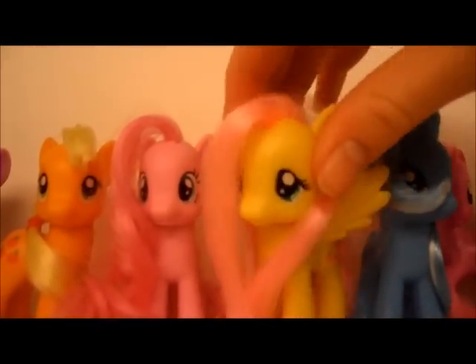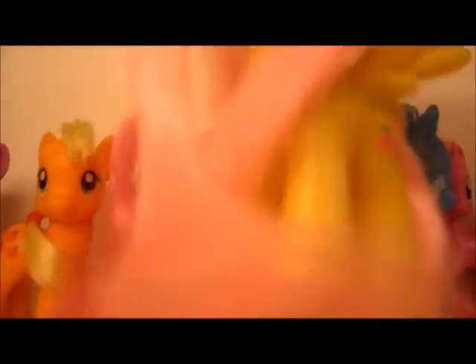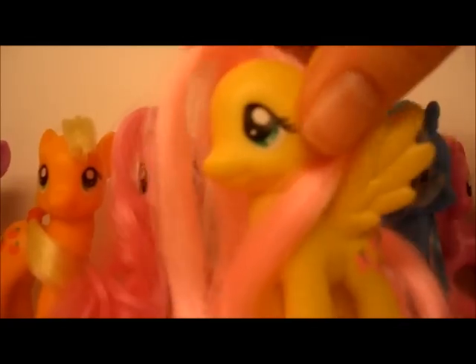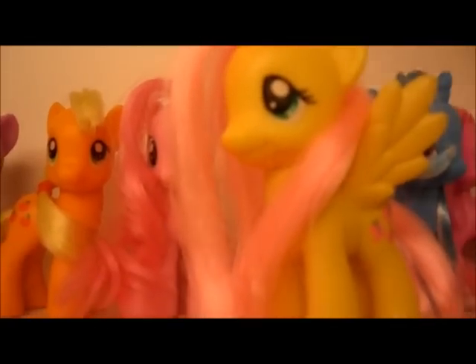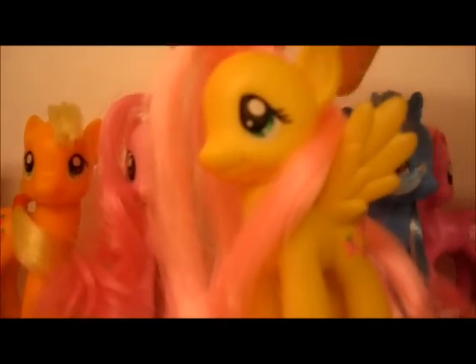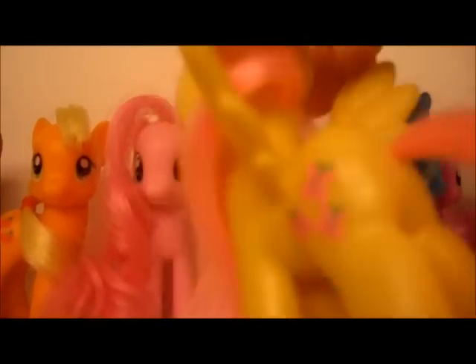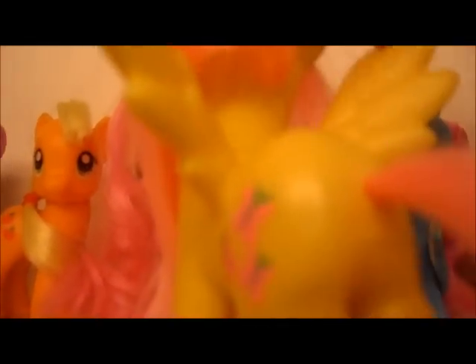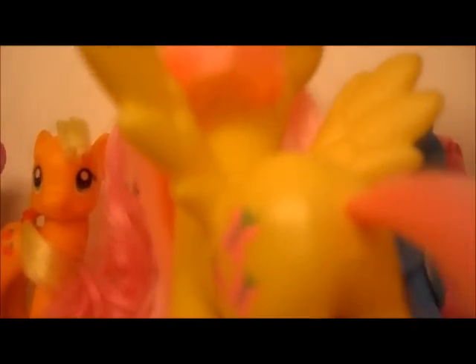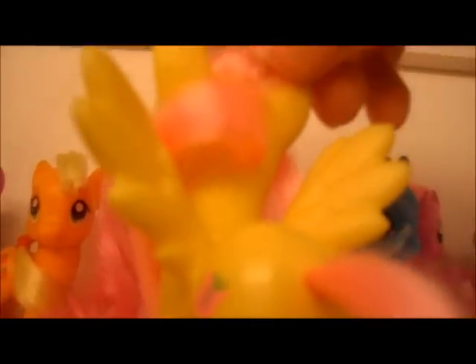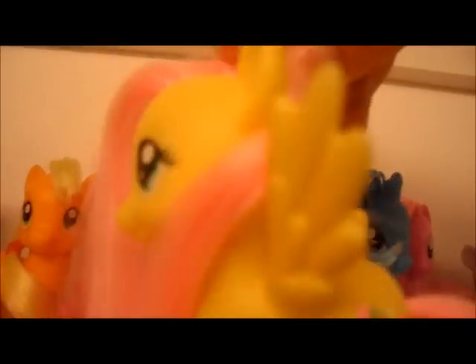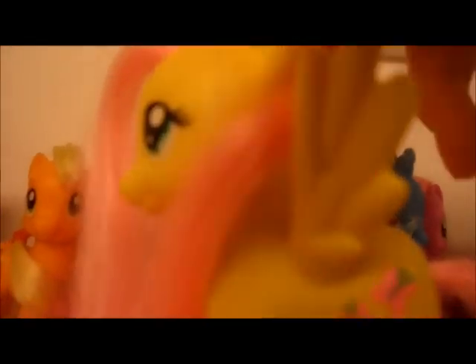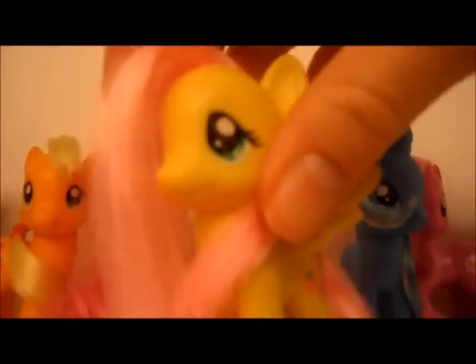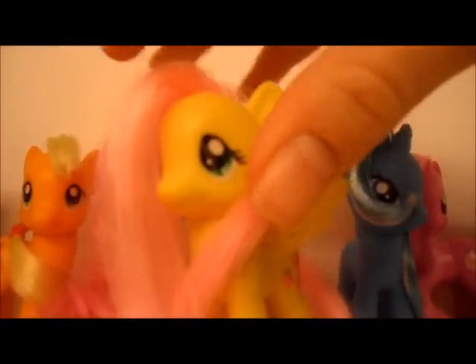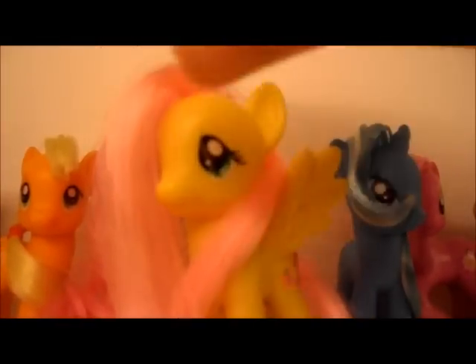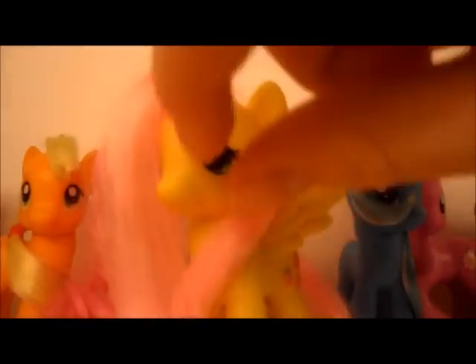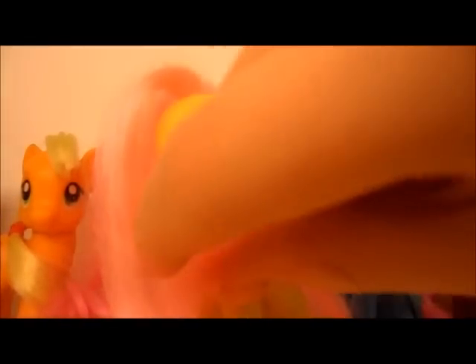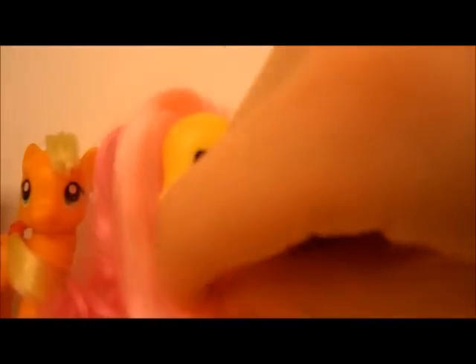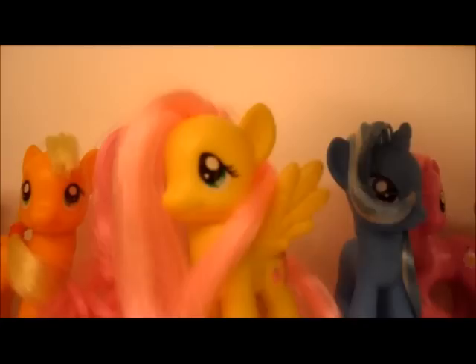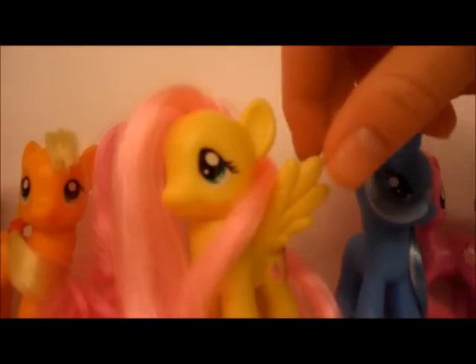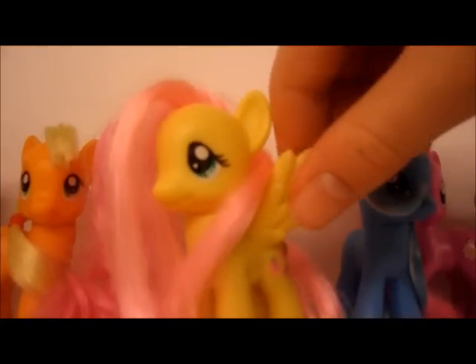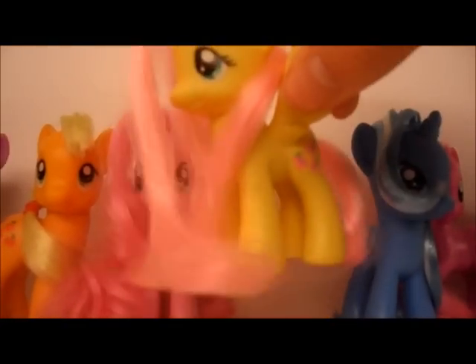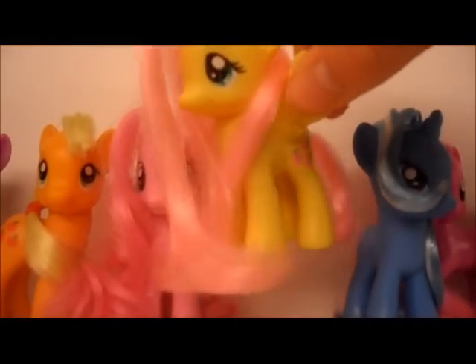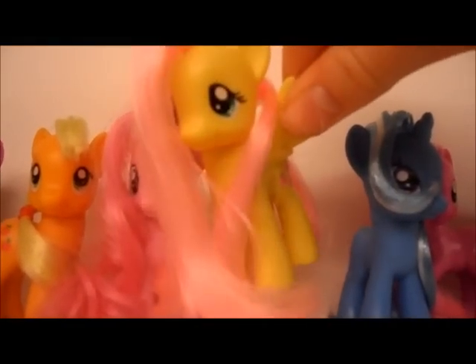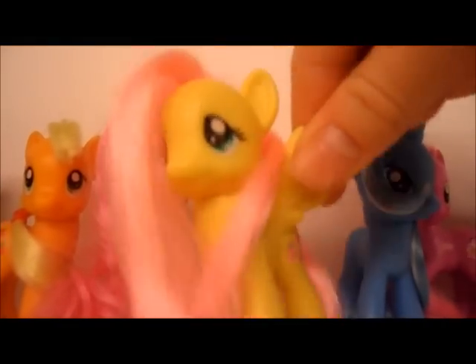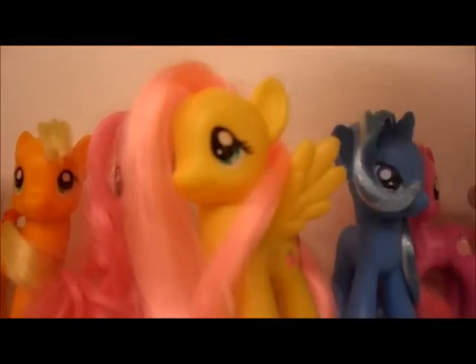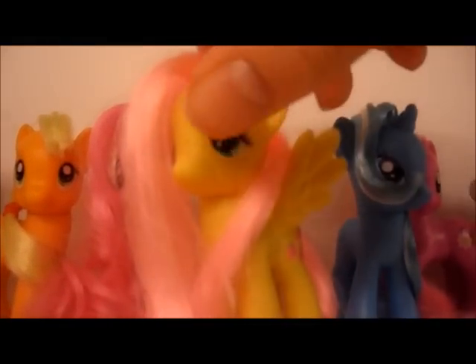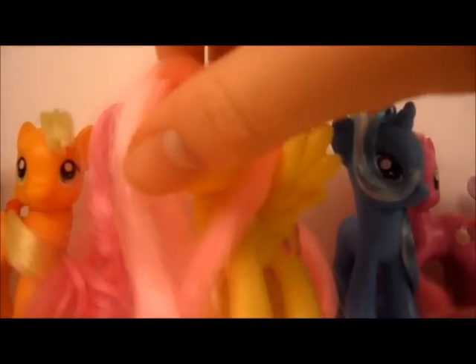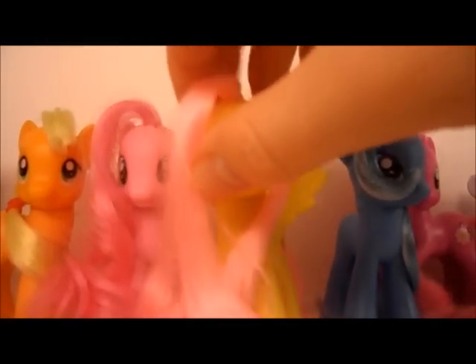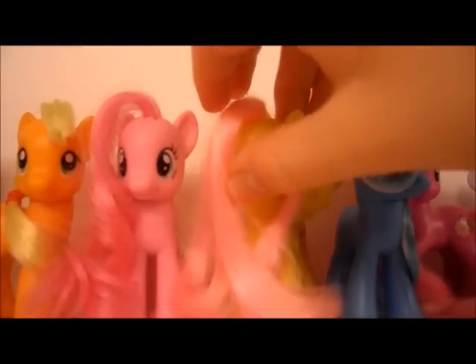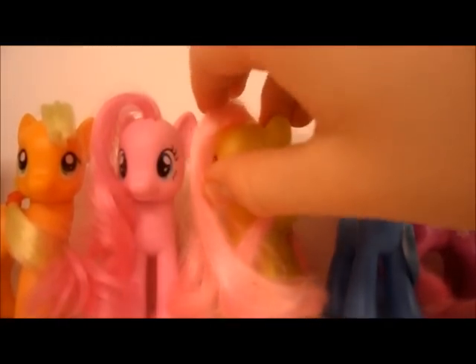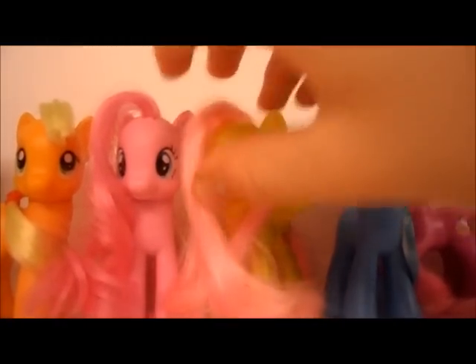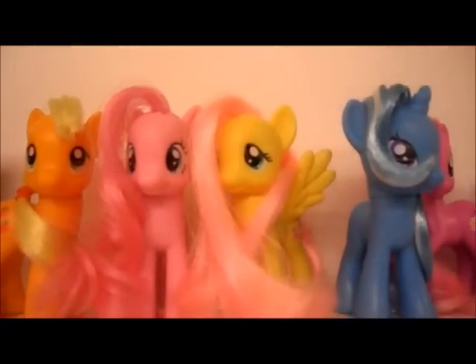Fluttershy — I didn't cut it at all. Just separated it there, used warm water to separate it, then just left it and constantly brushed it. I put conditioner in her hair because it's all soft.